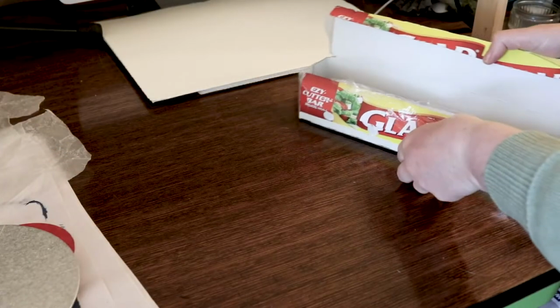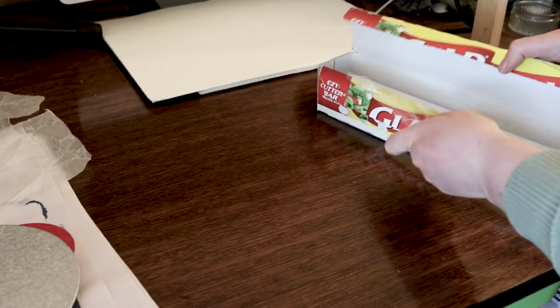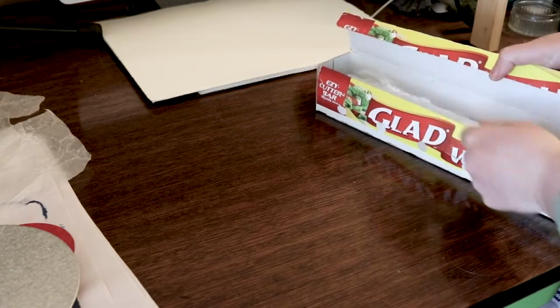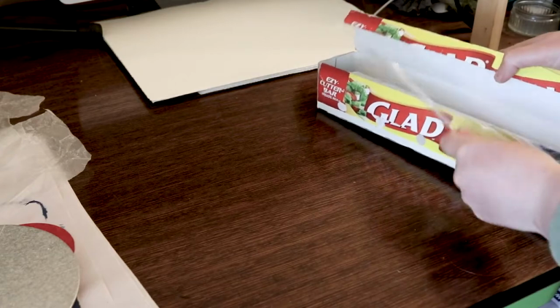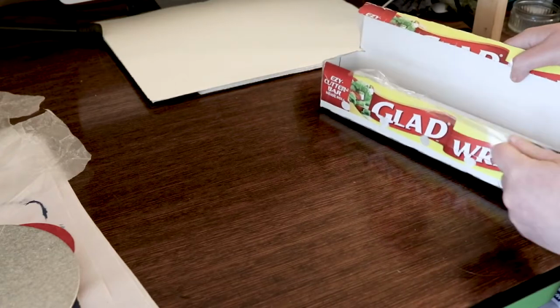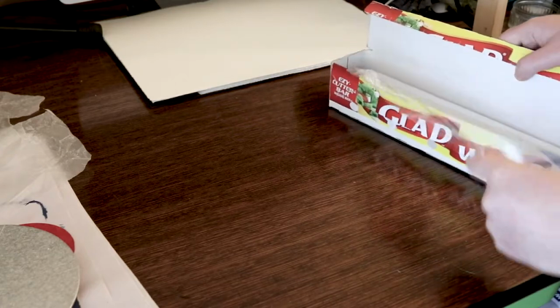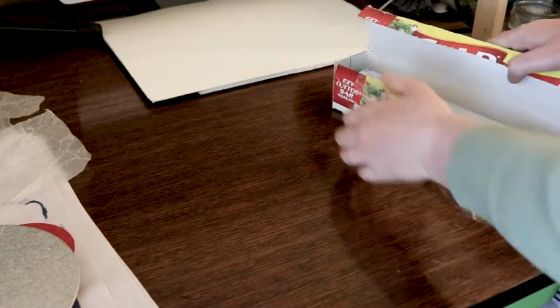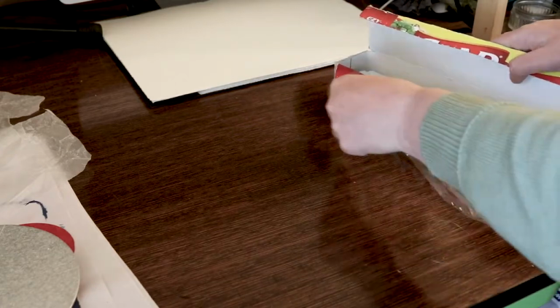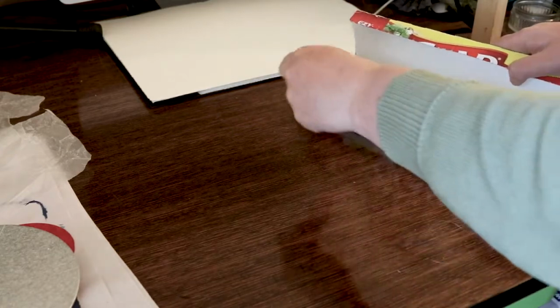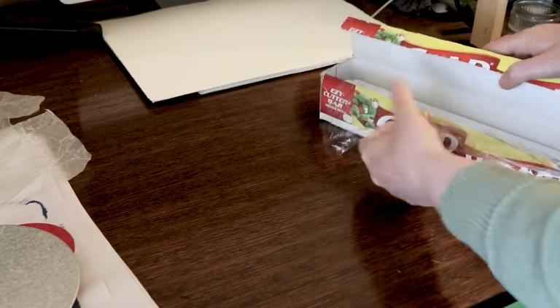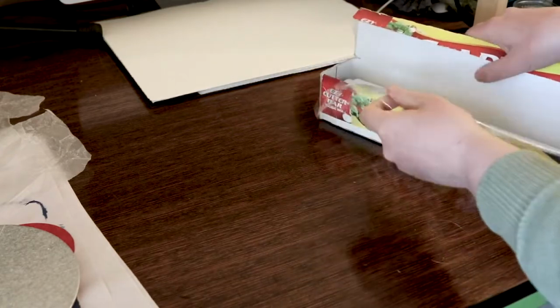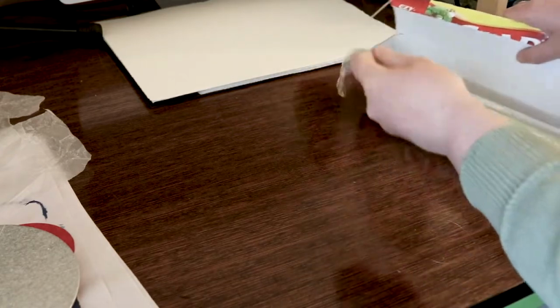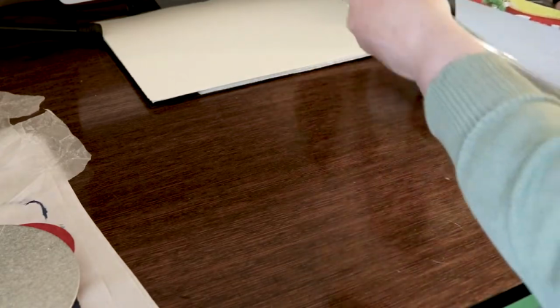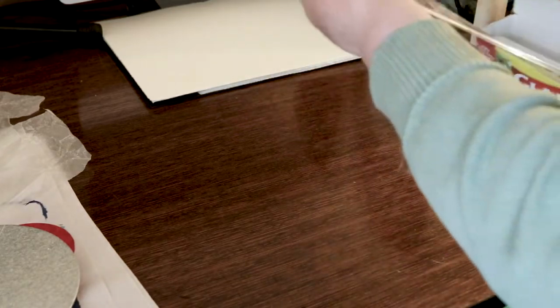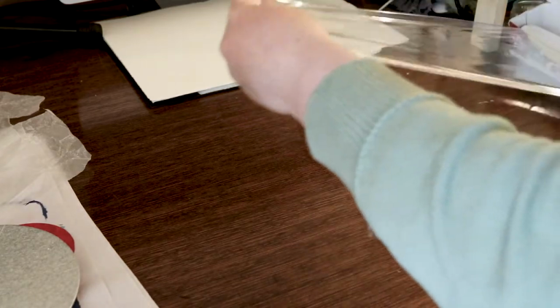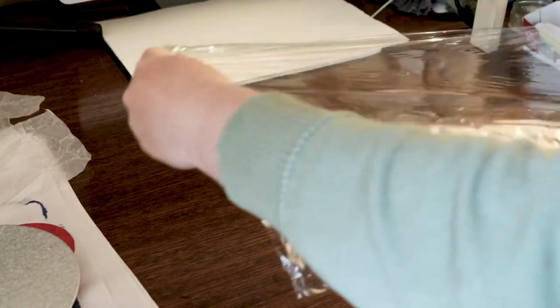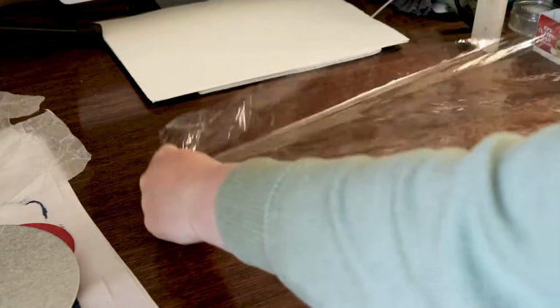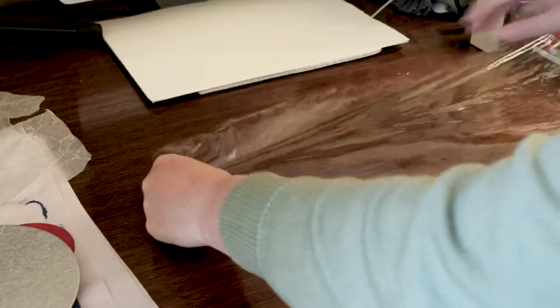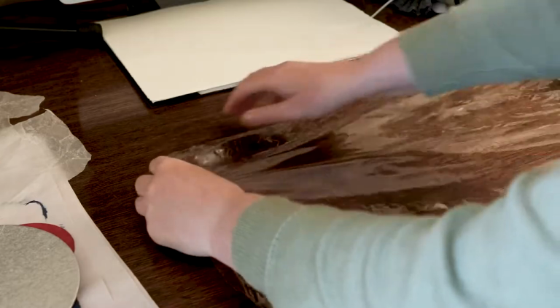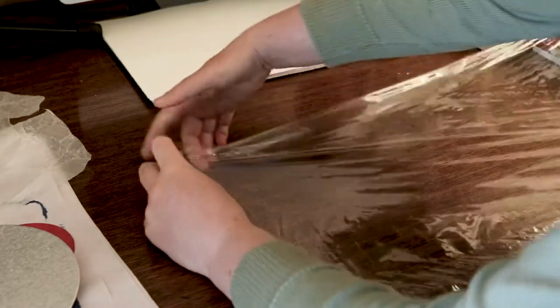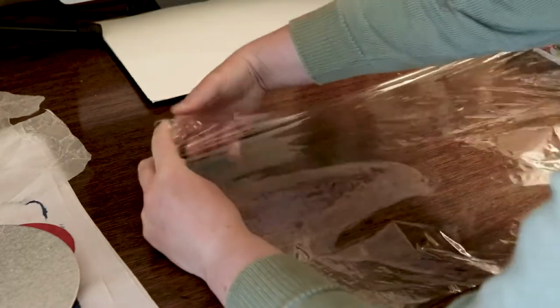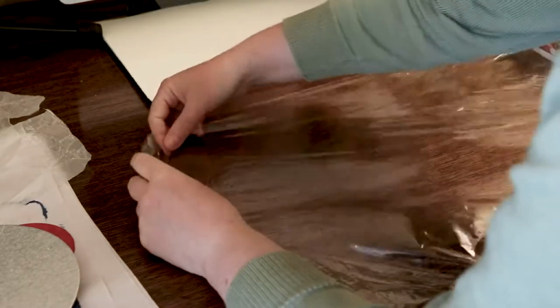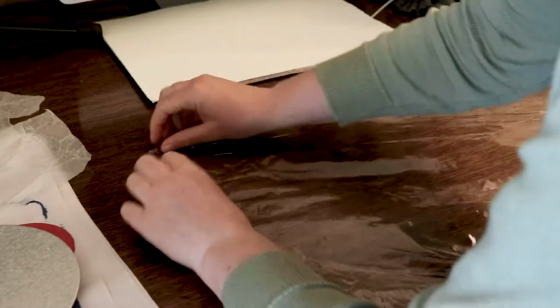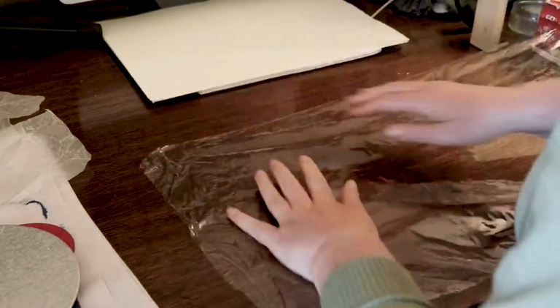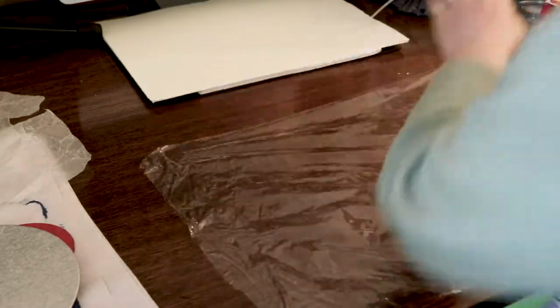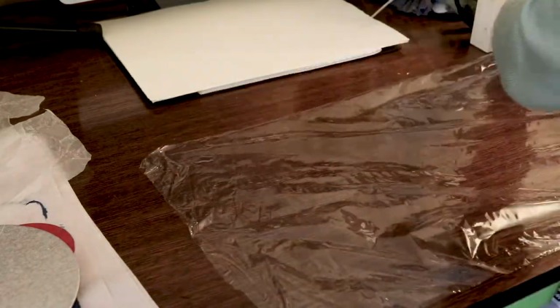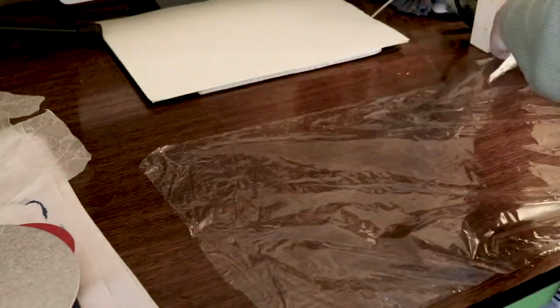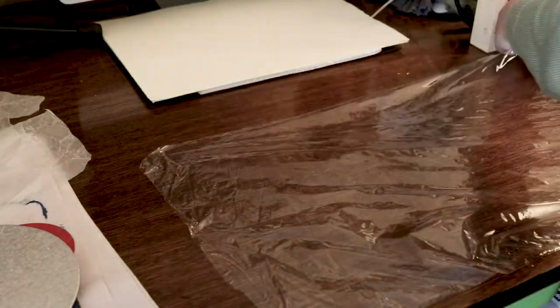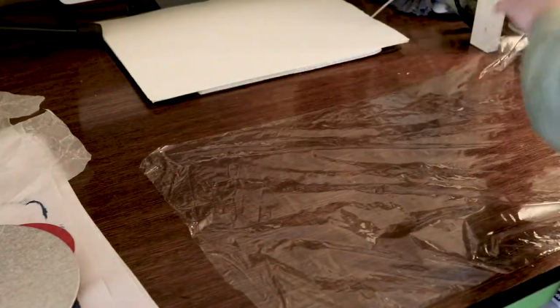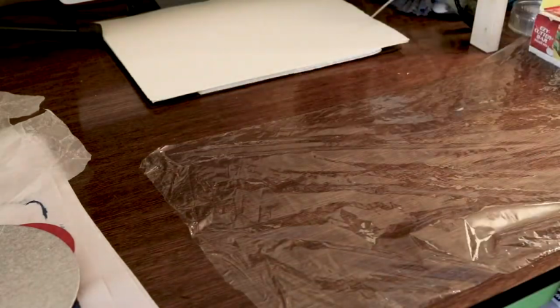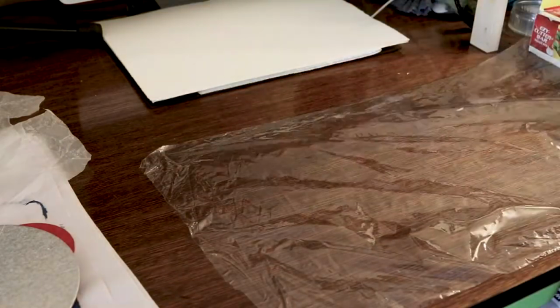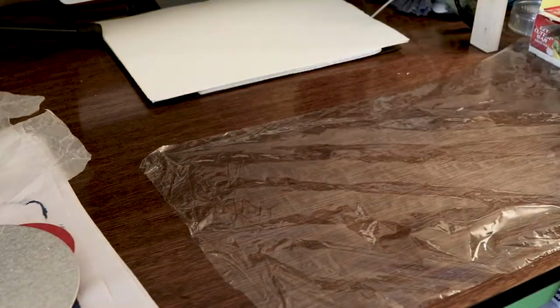Paper for etchings, dry points, and other types of intaglio prints needs to be damp so that when you put it under pressure it's flexible enough to push into the grooves on your plate and pull the ink out.